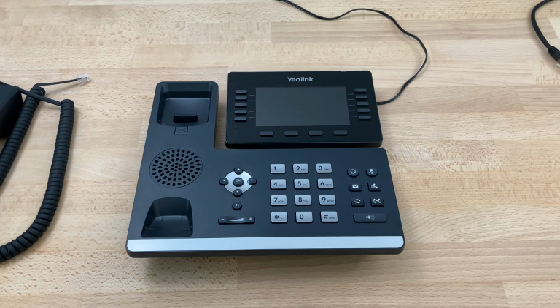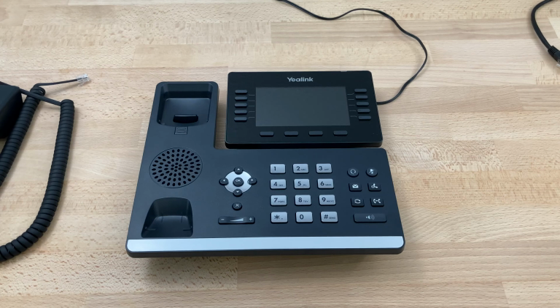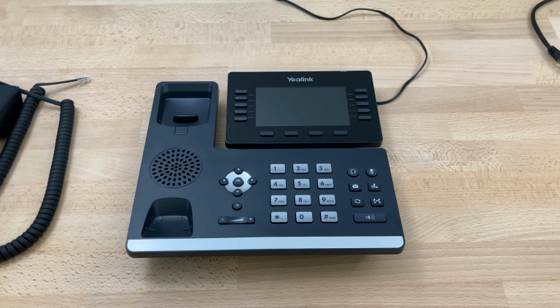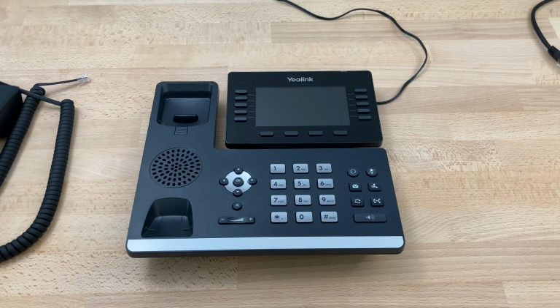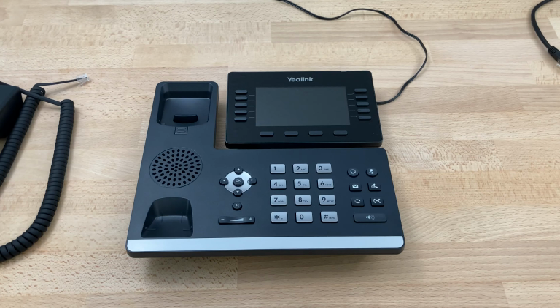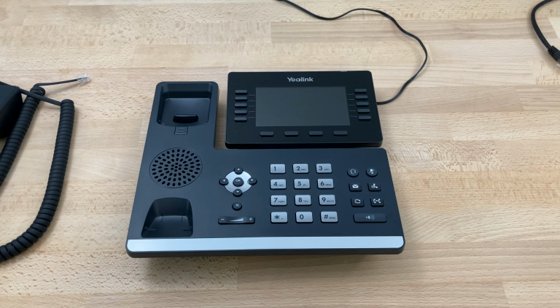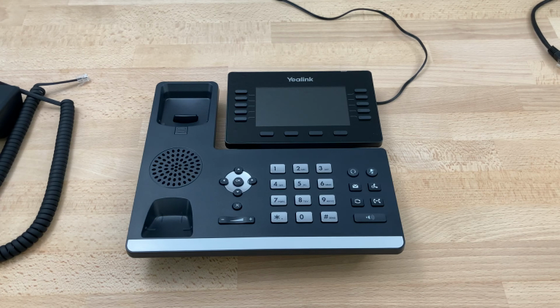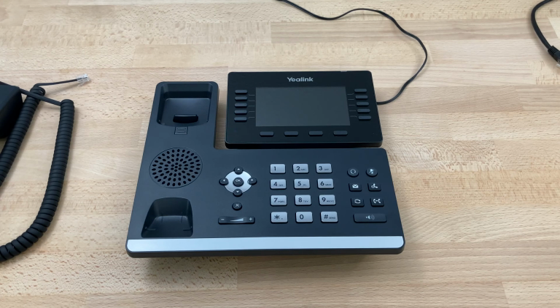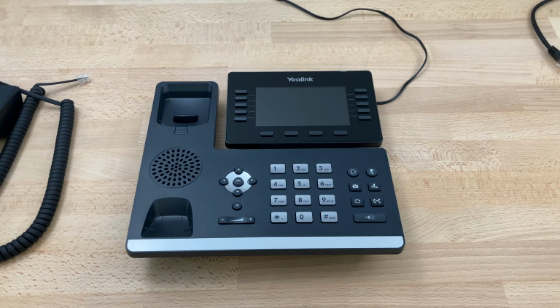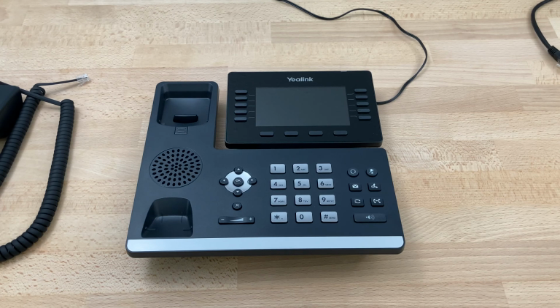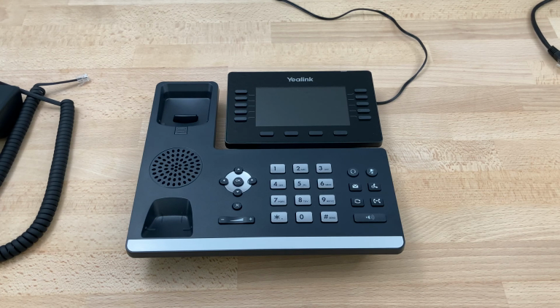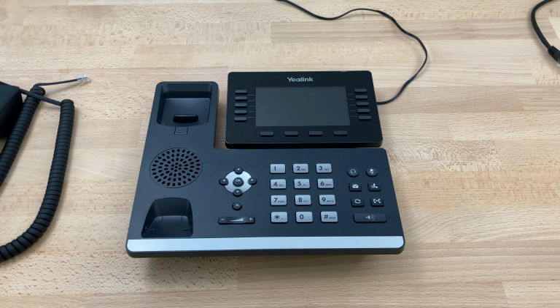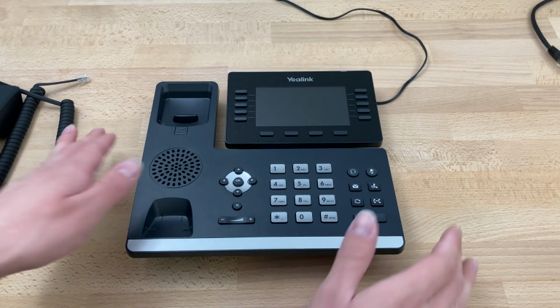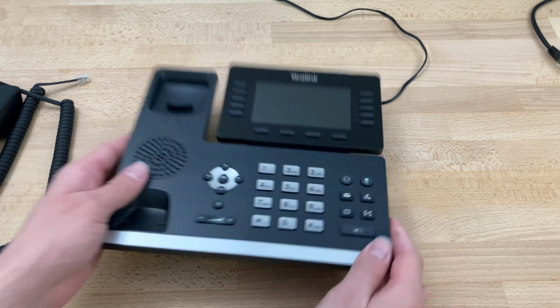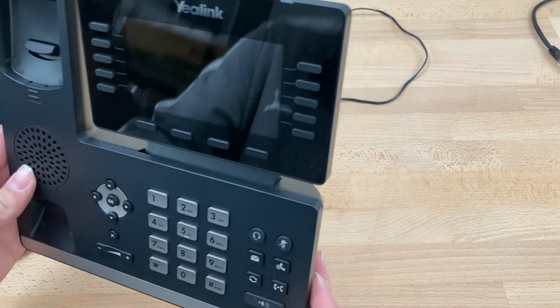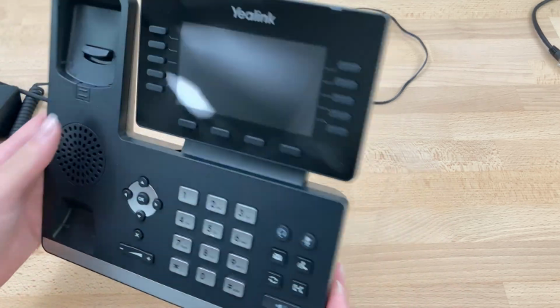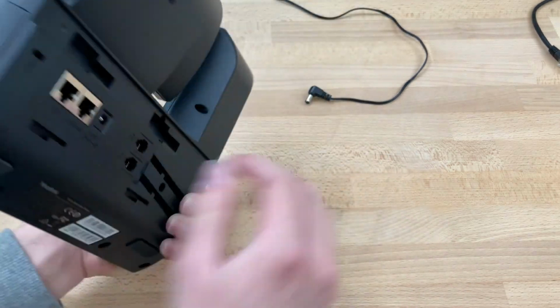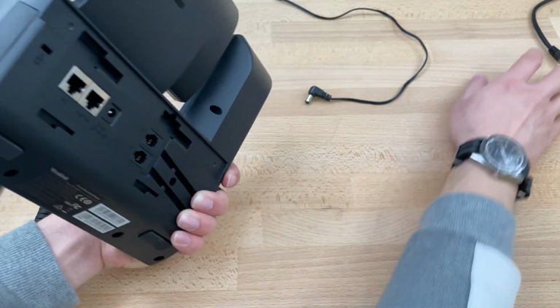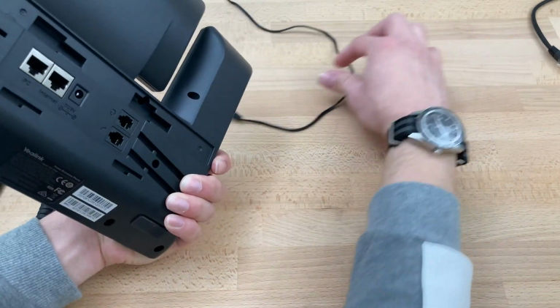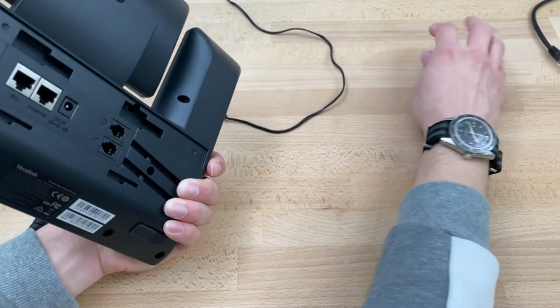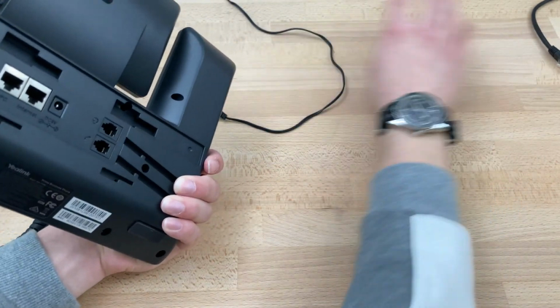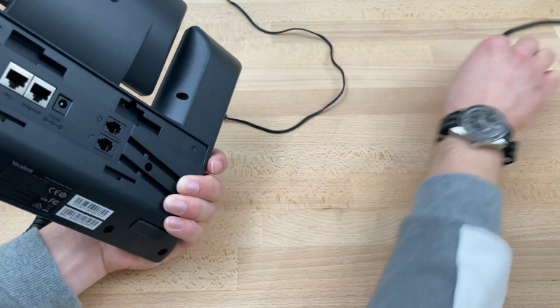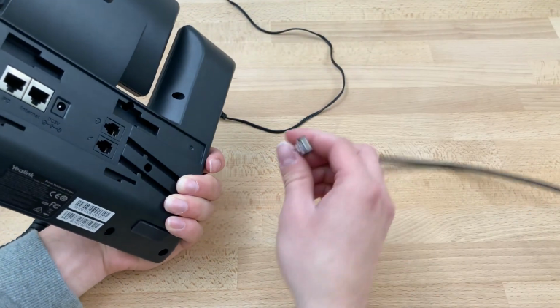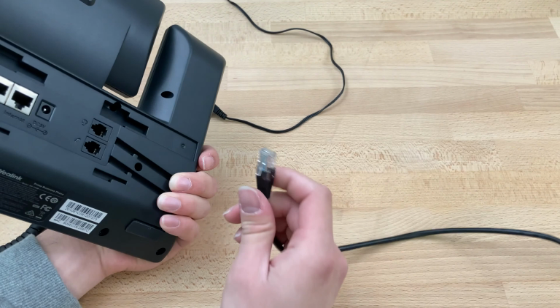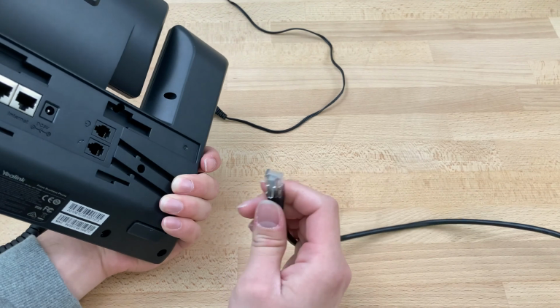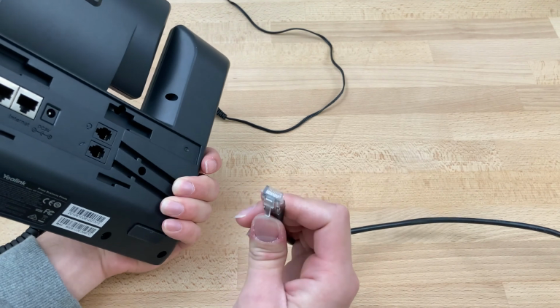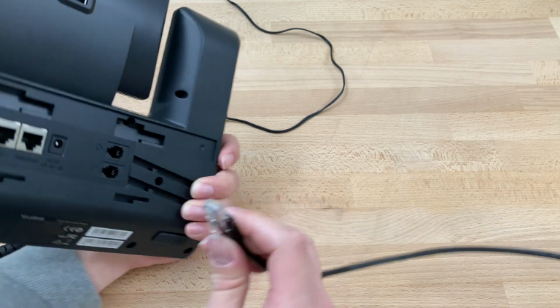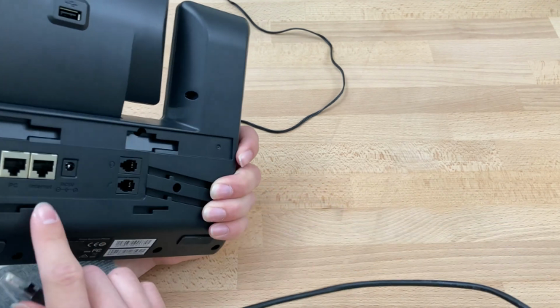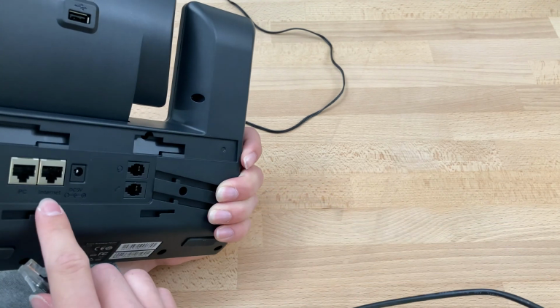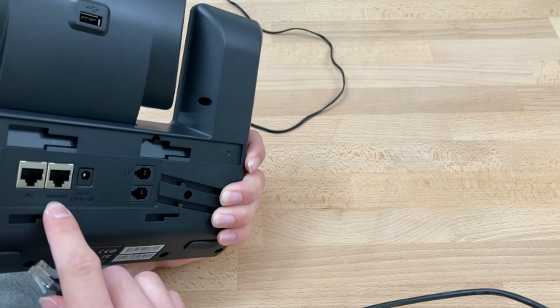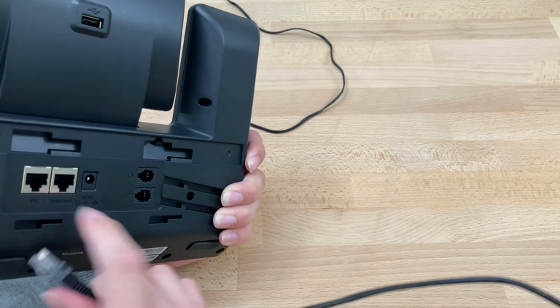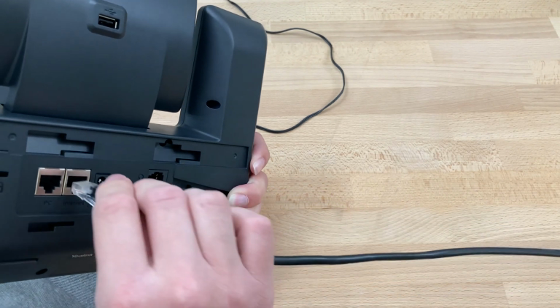Today we'll be doing the initial setup on a Yealink T54W. To begin with, we'll take our phone, grab our ethernet cable right here, and we'll plug it into the port that says internet.